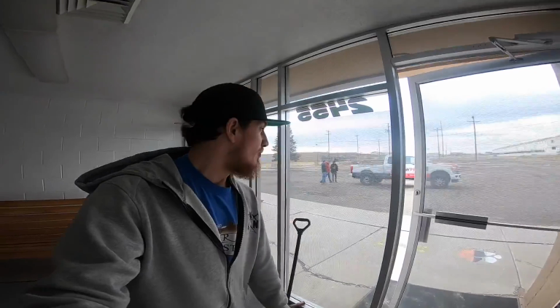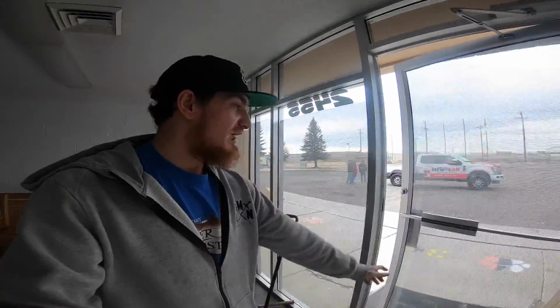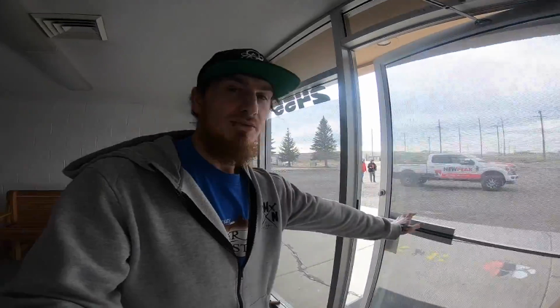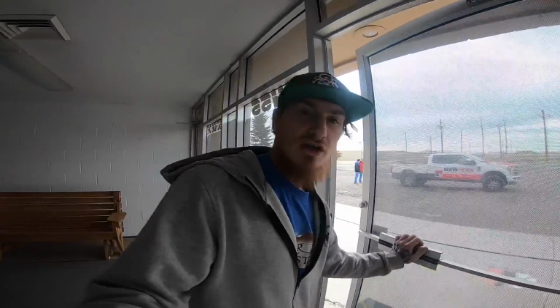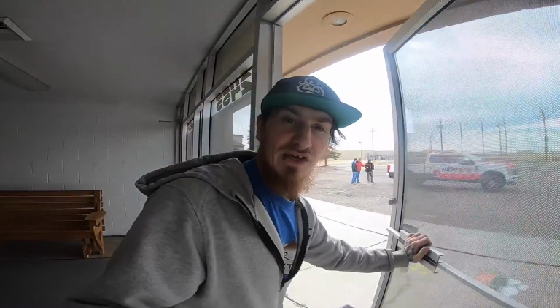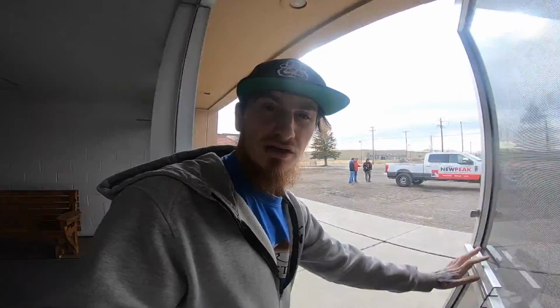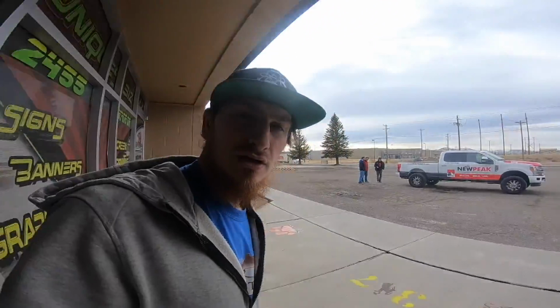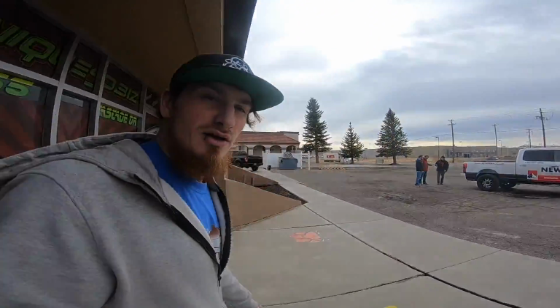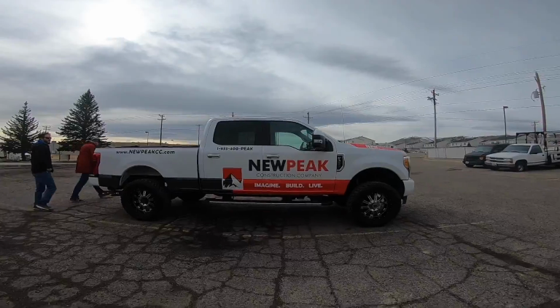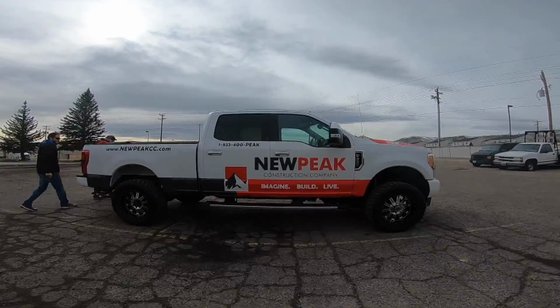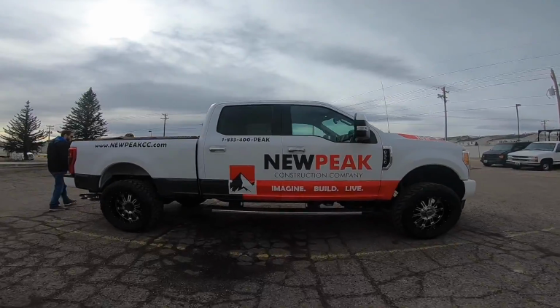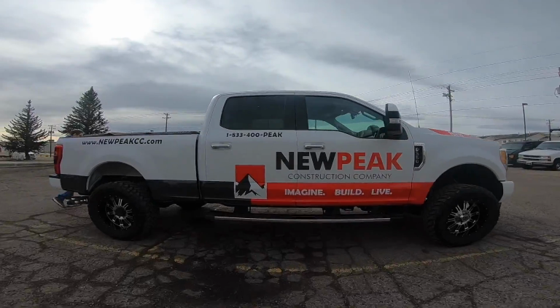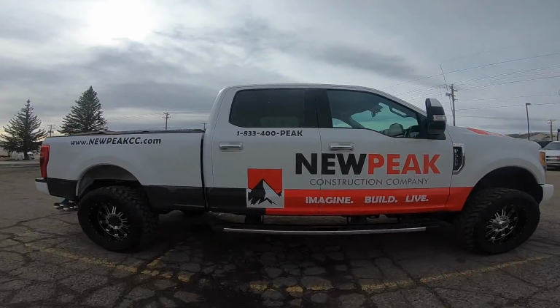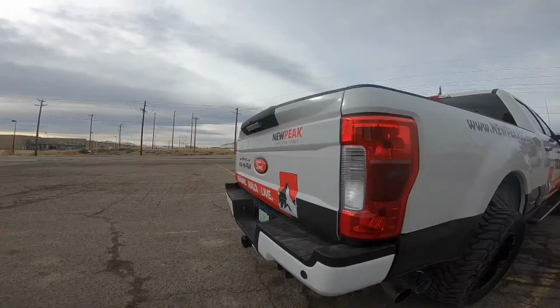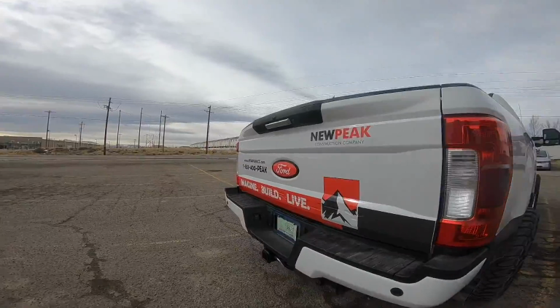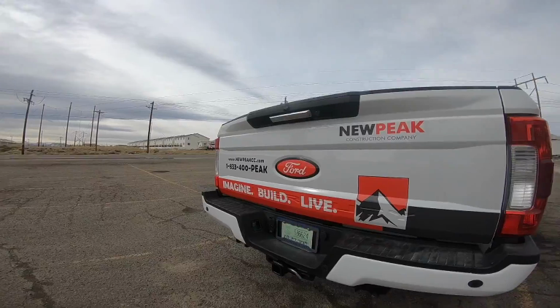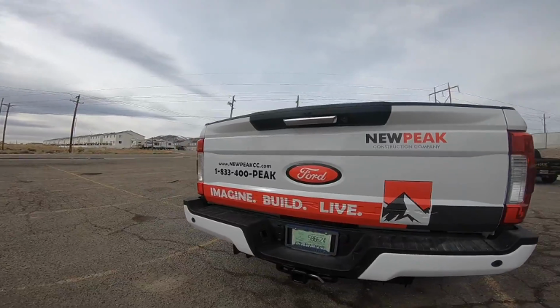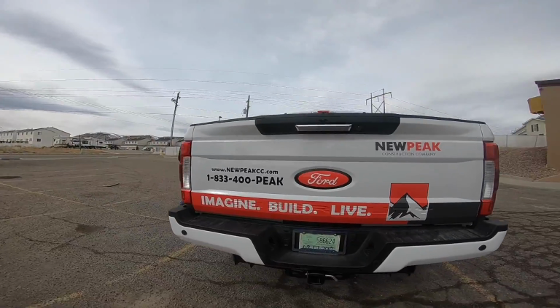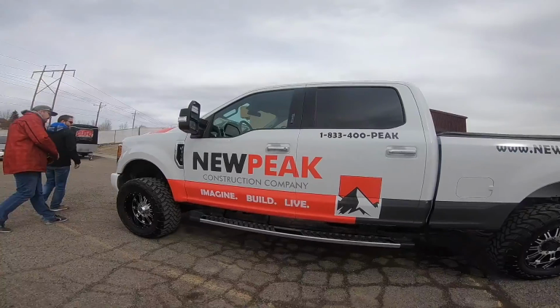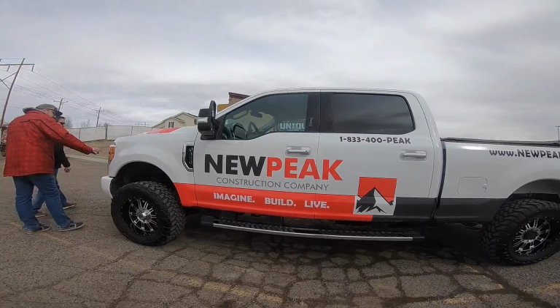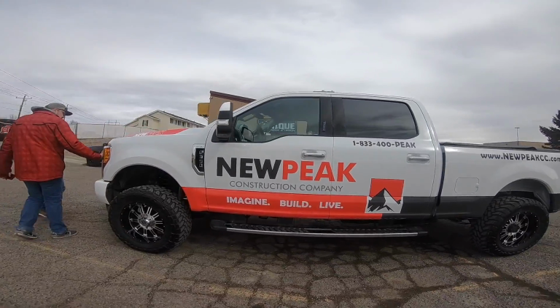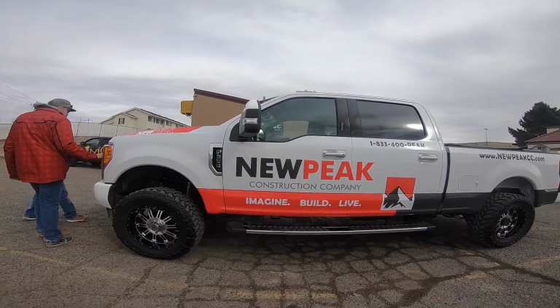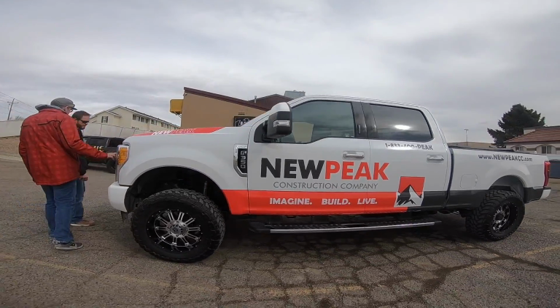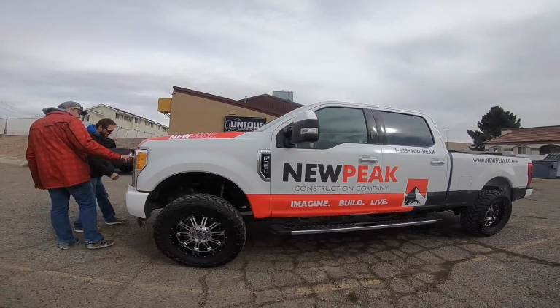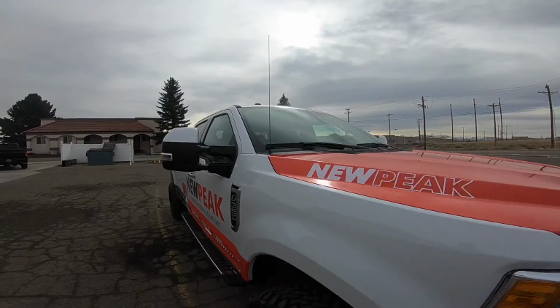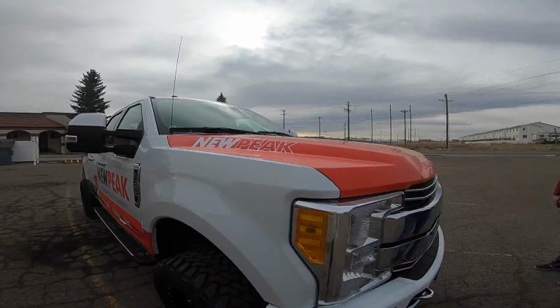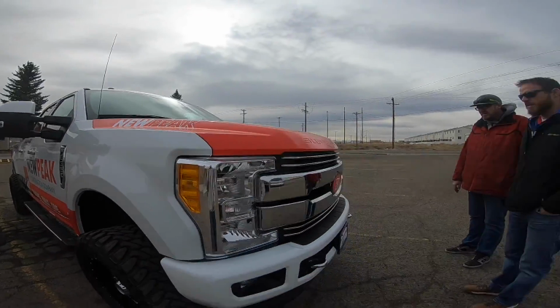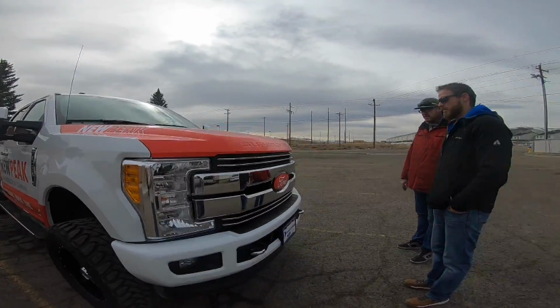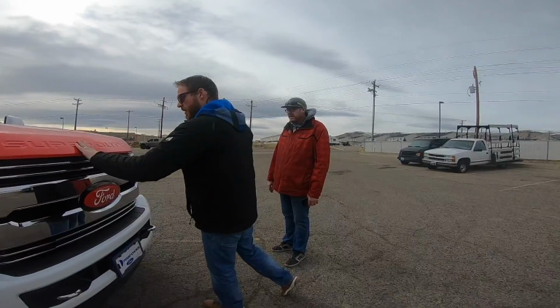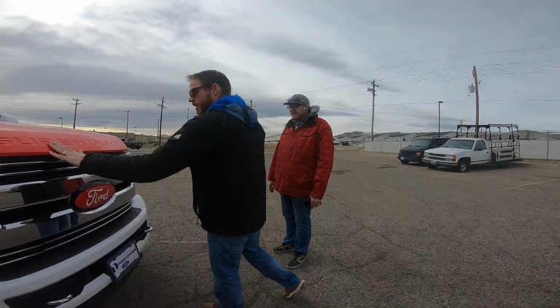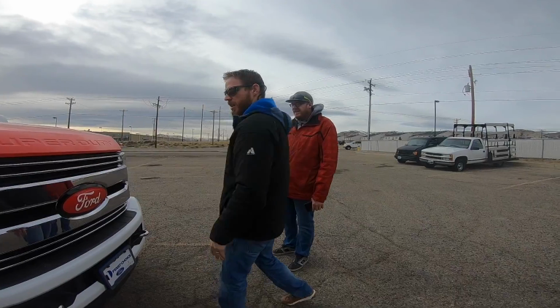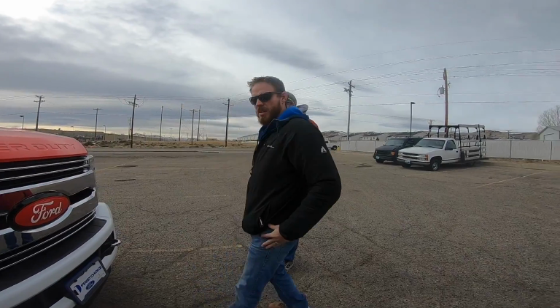We're going to check out the new Peak truck that's finished. What do you think, man? It's good.